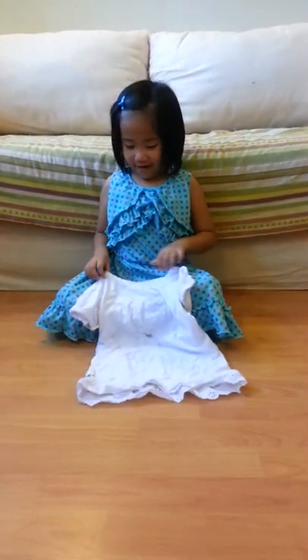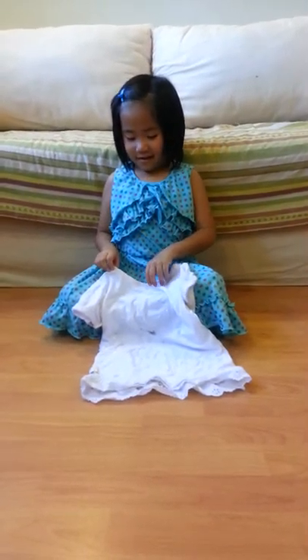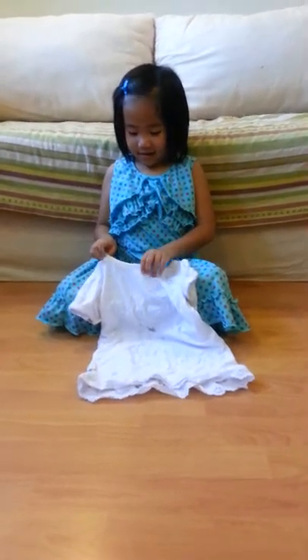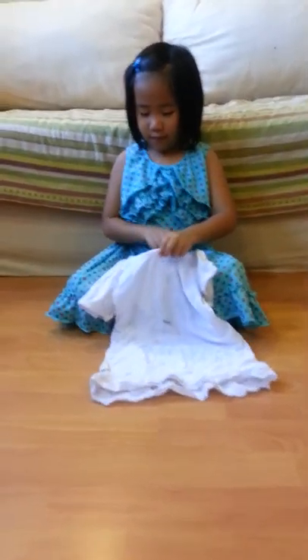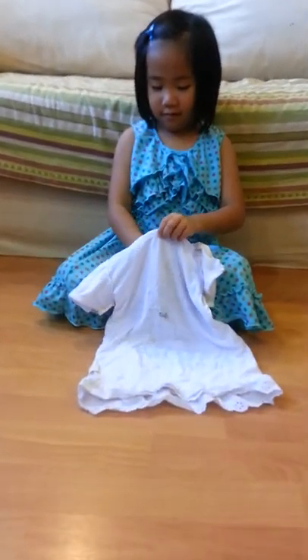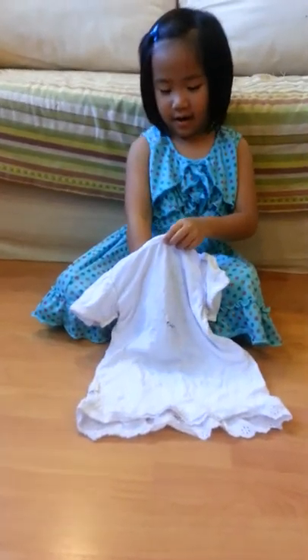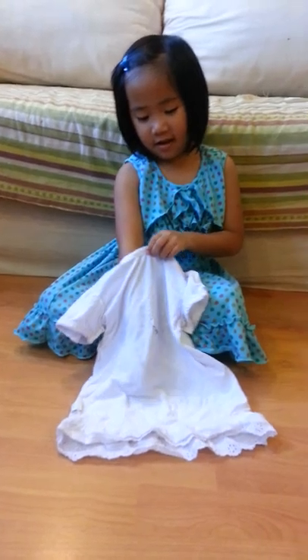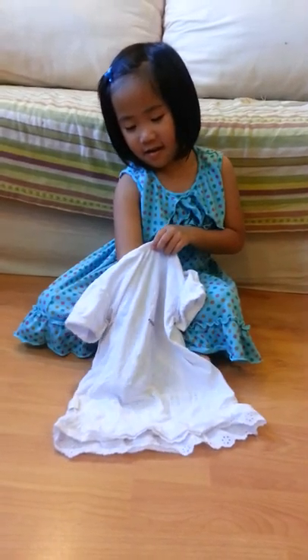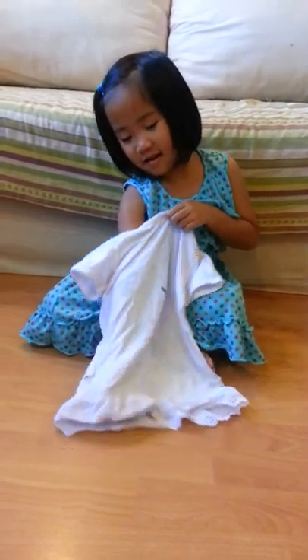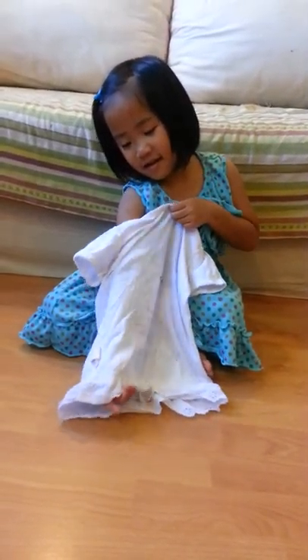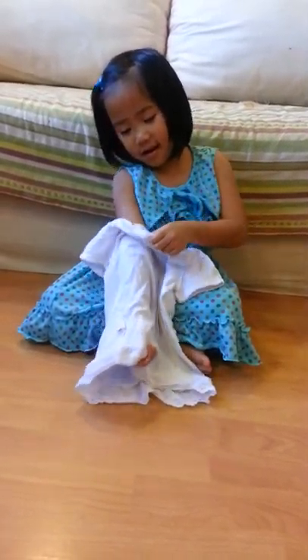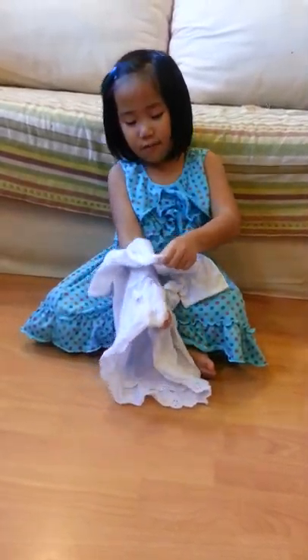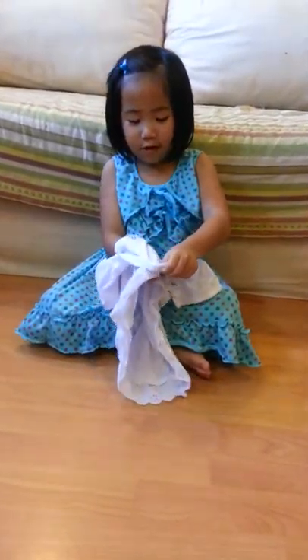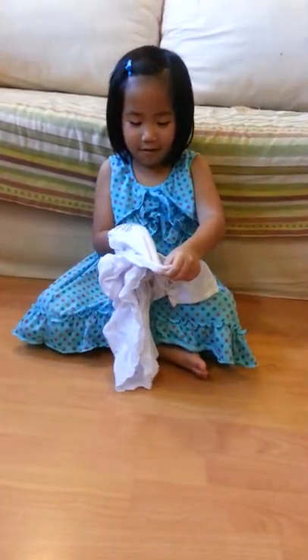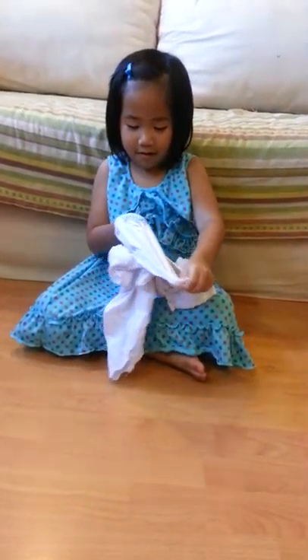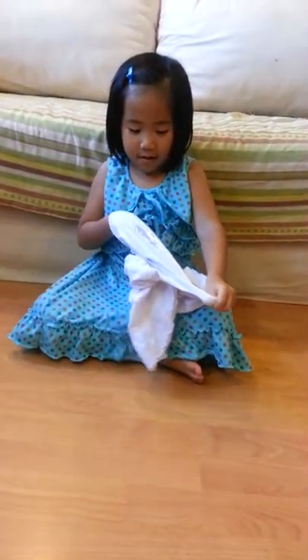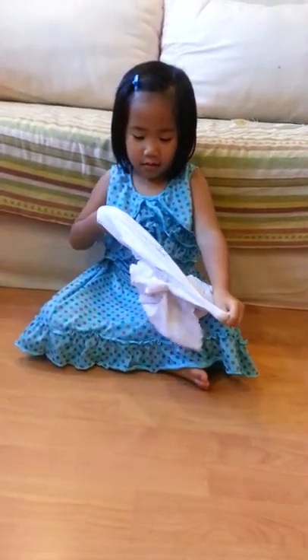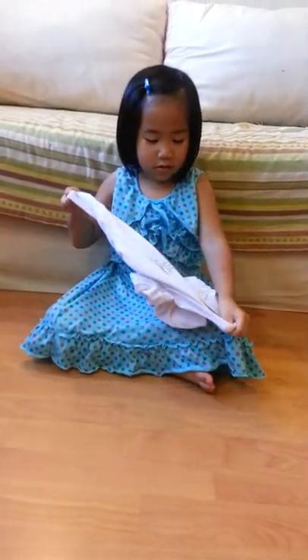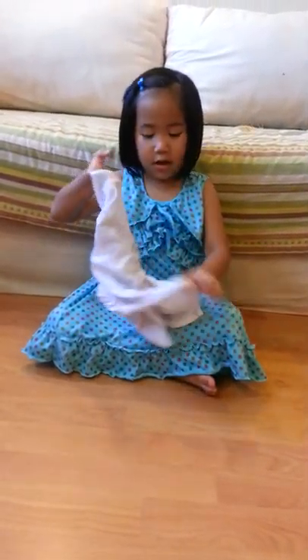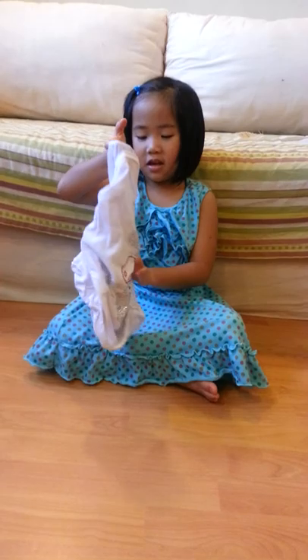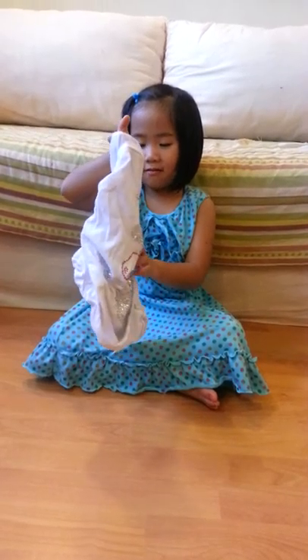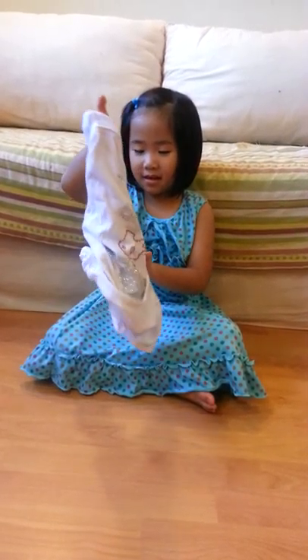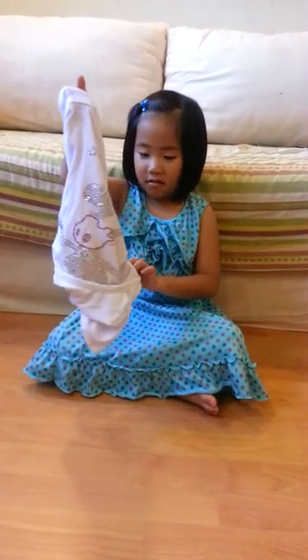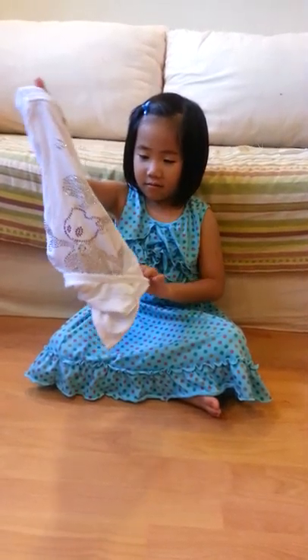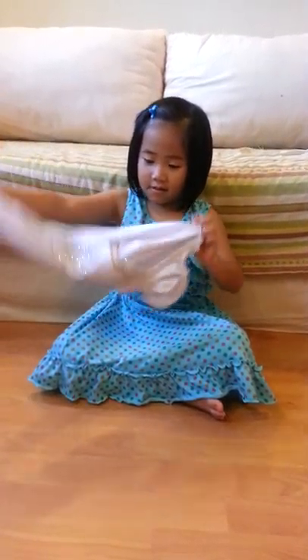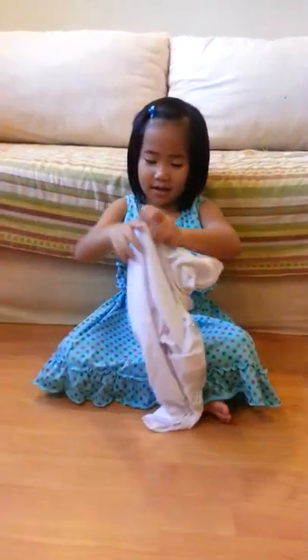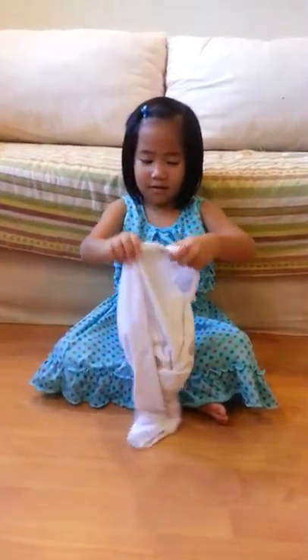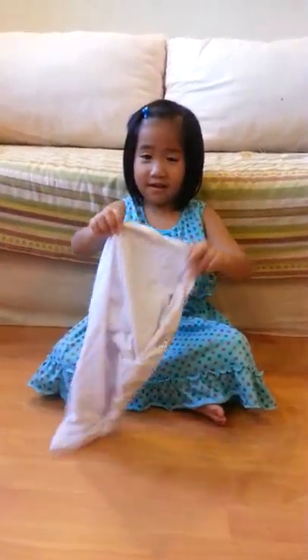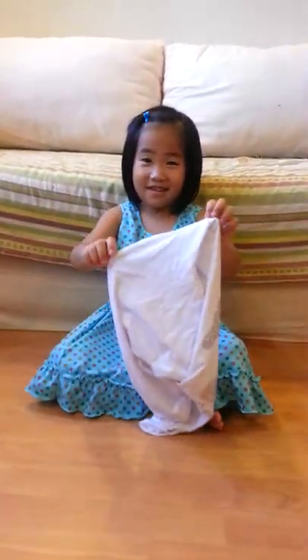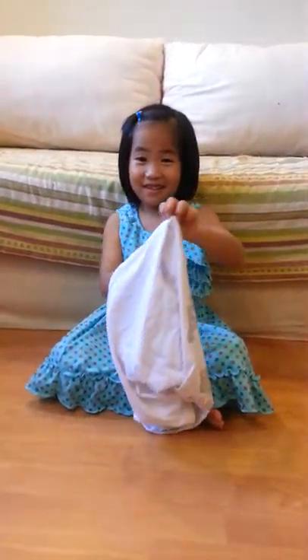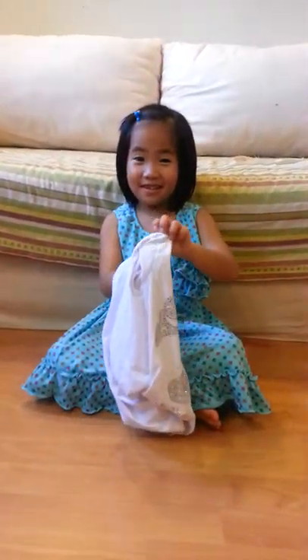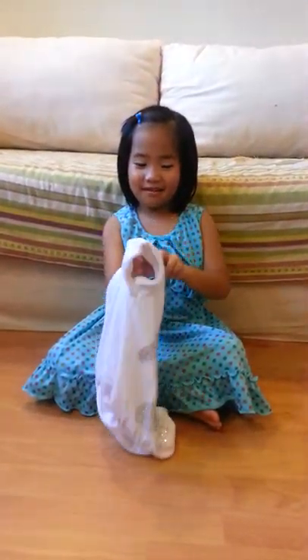First, you put your hand in and then you pull it out. Then you do the same thing, and also the same thing for the sleeves.